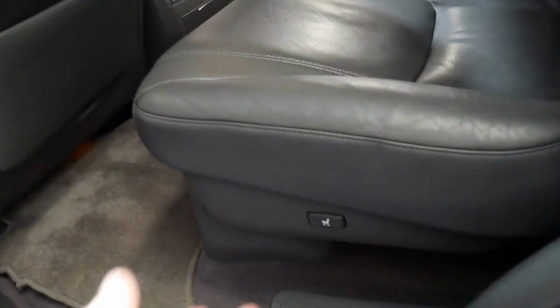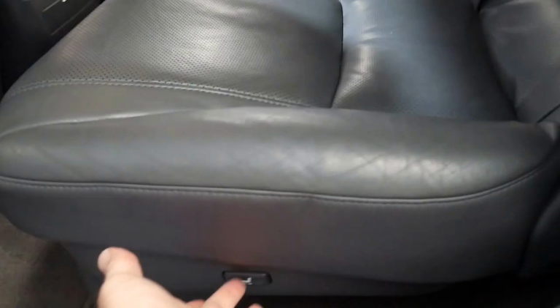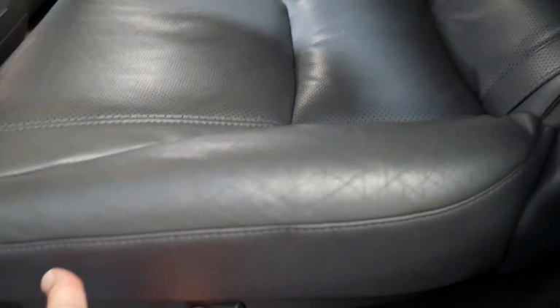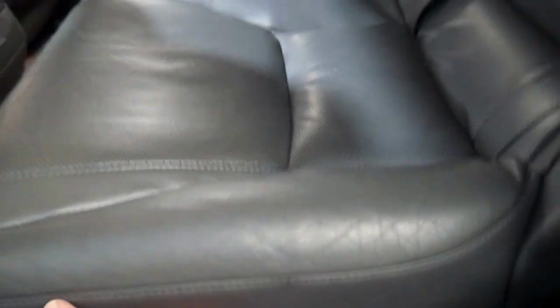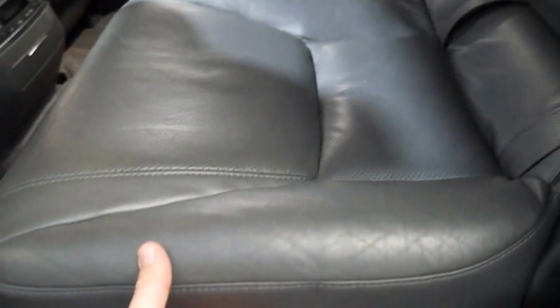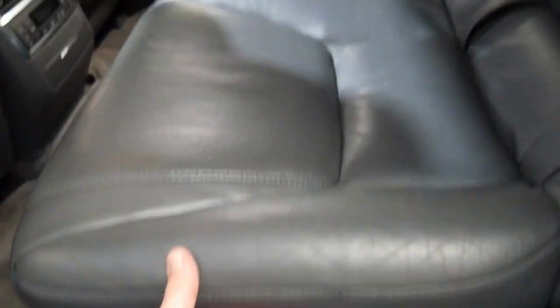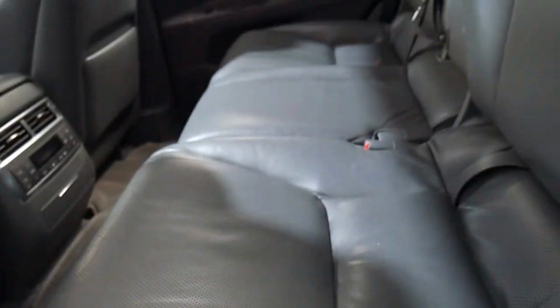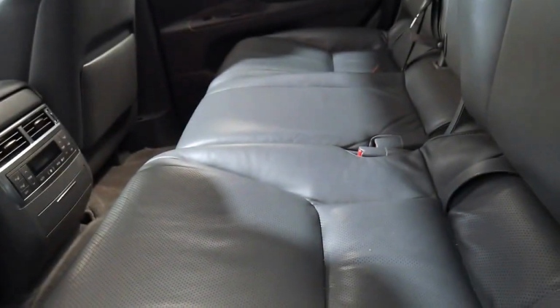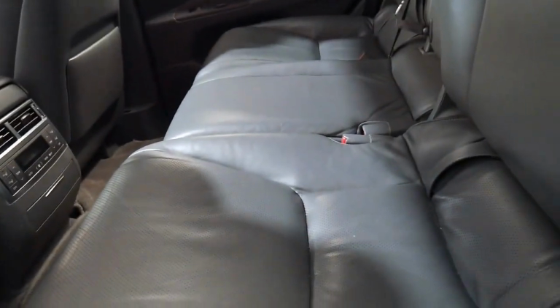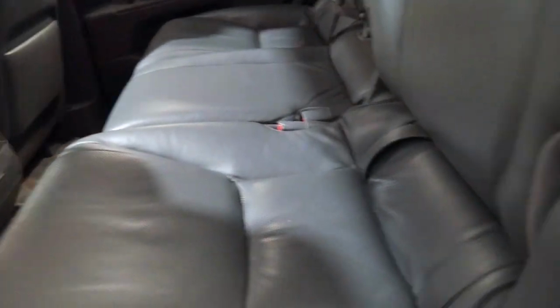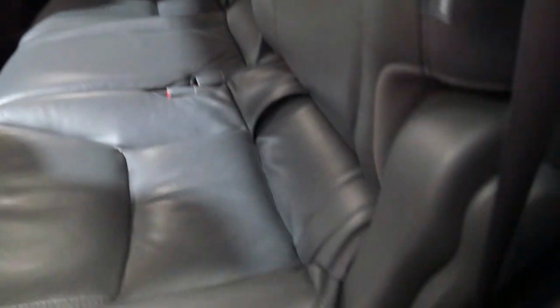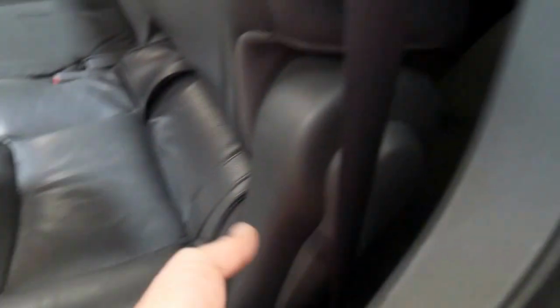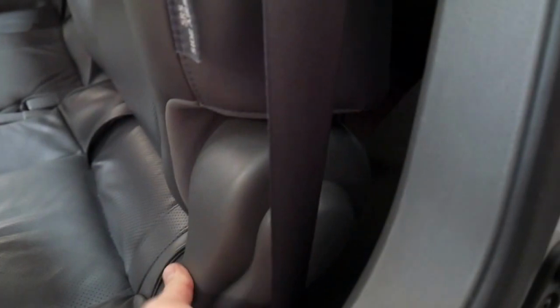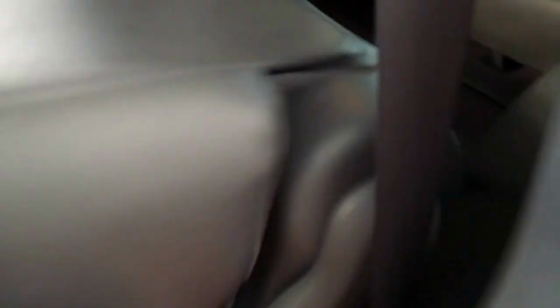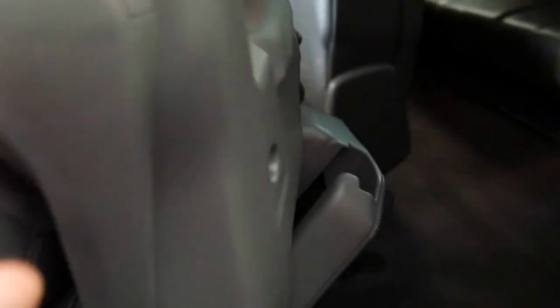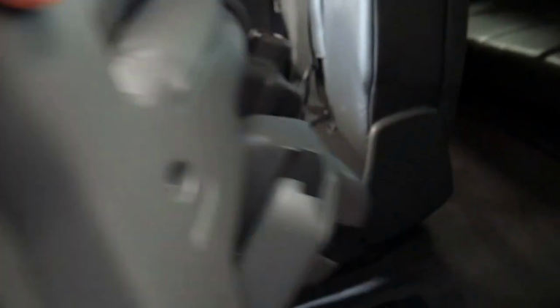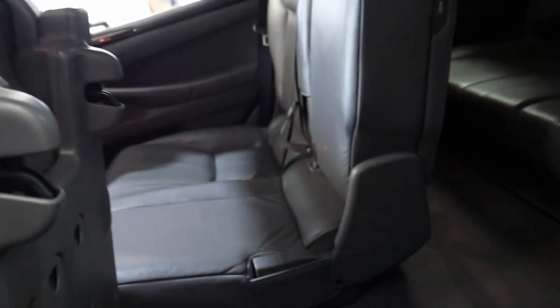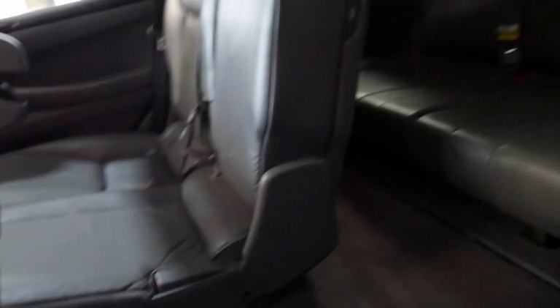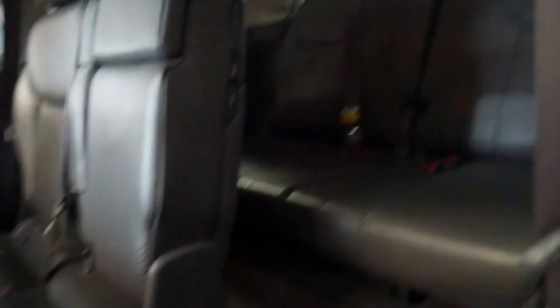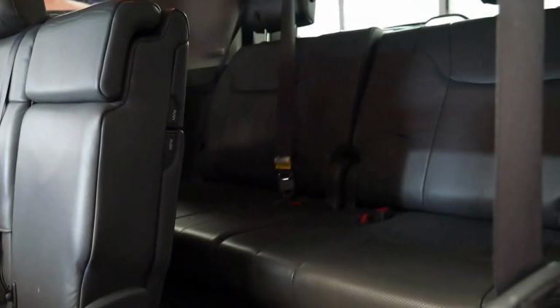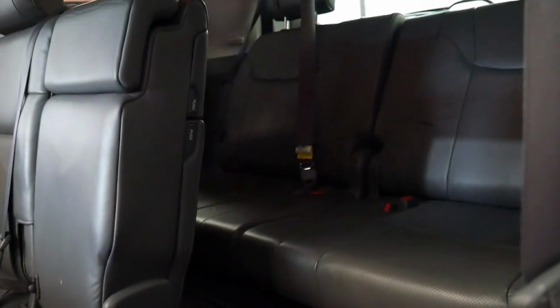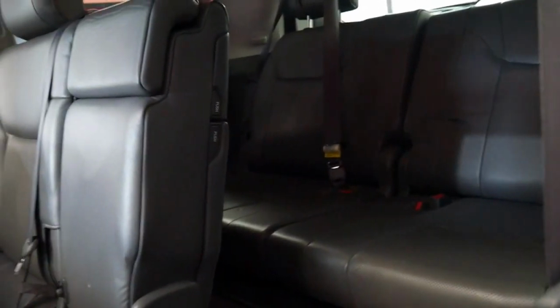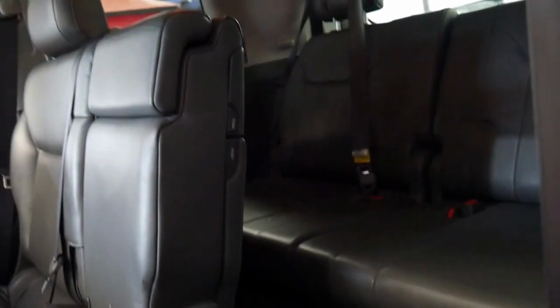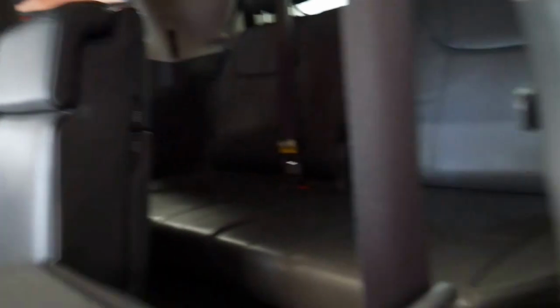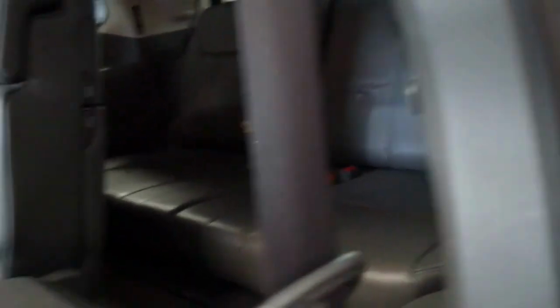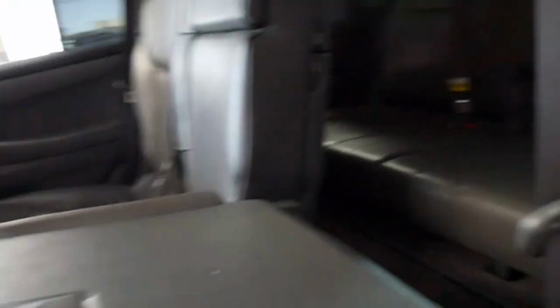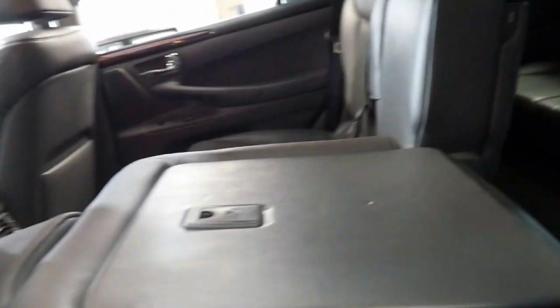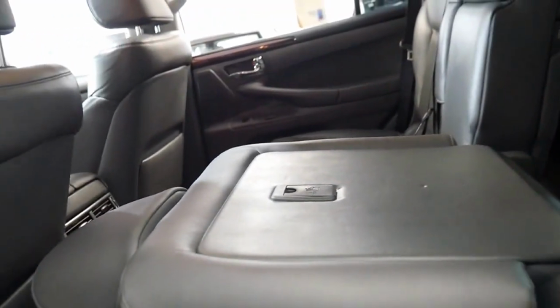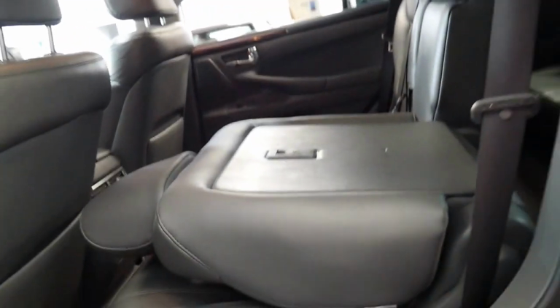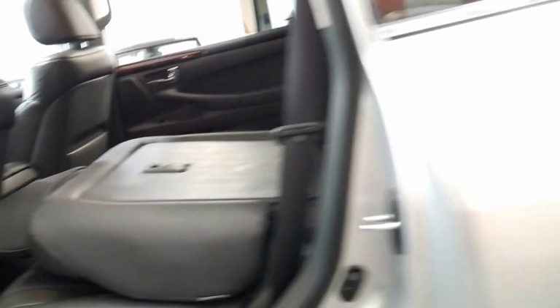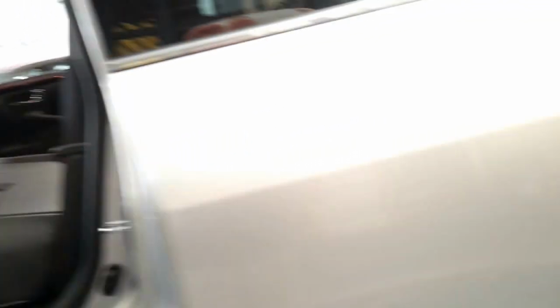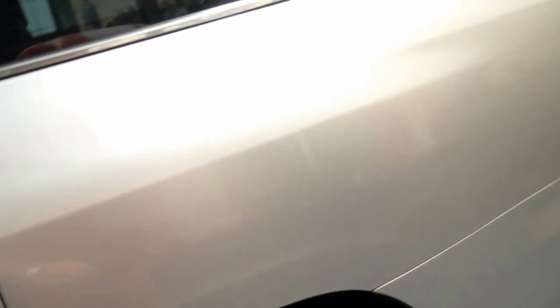Have a look at this — how good is that, you can electronically operate that seat there. Folding the seats forward to get in and out of the back isn't difficult at all and you can even do them individually as you can see.